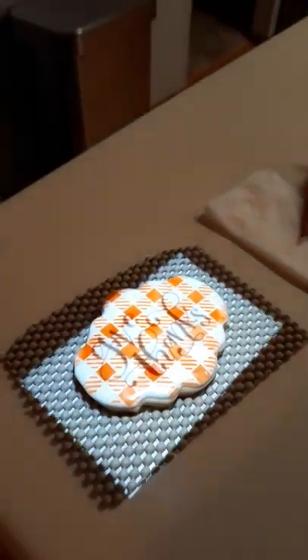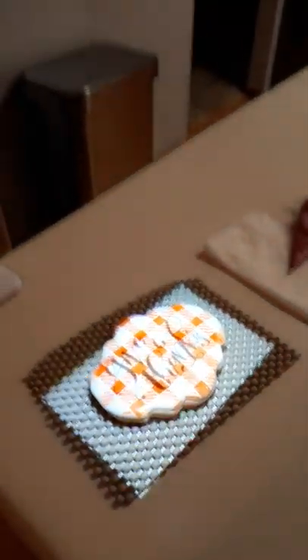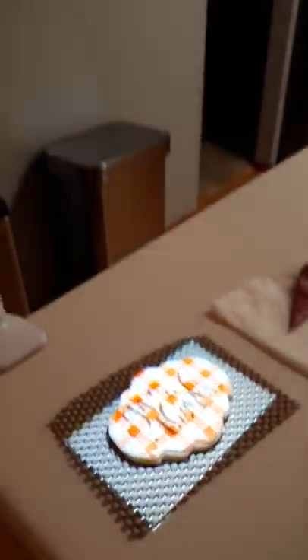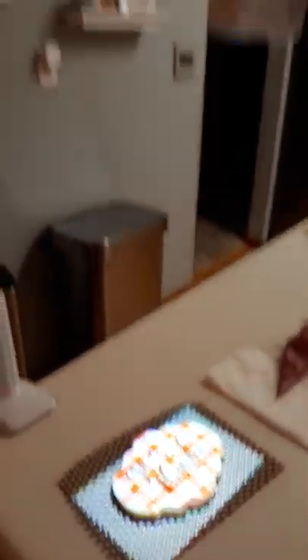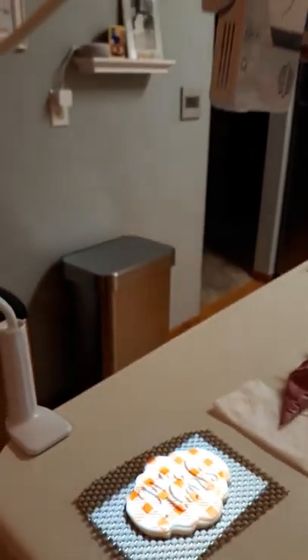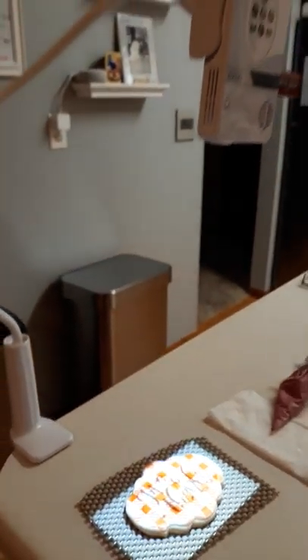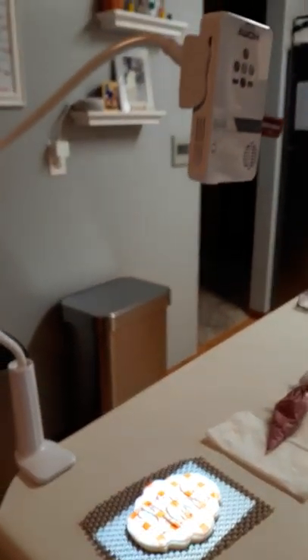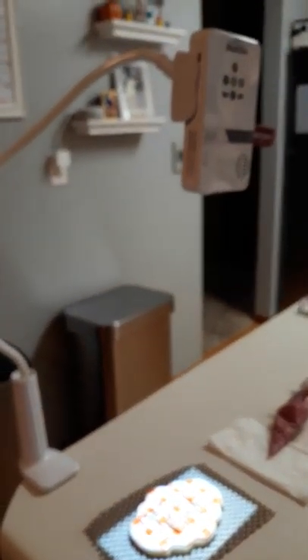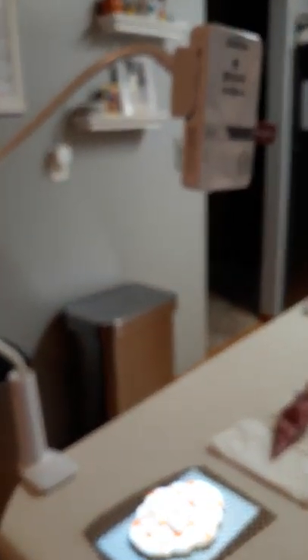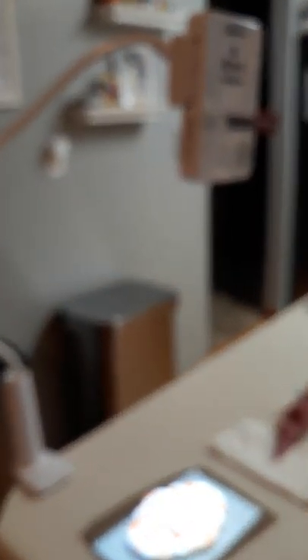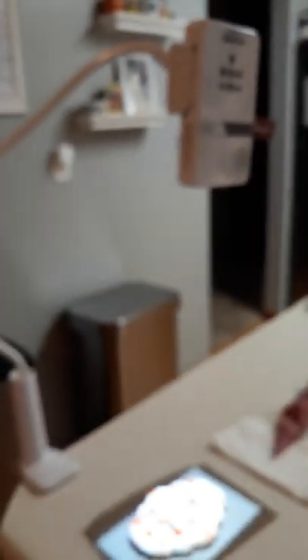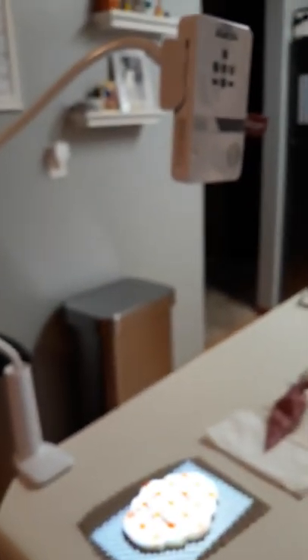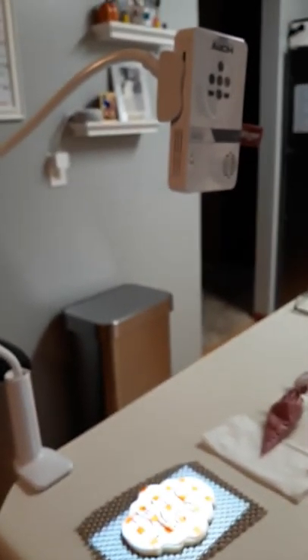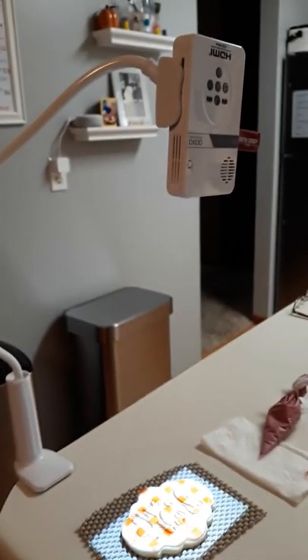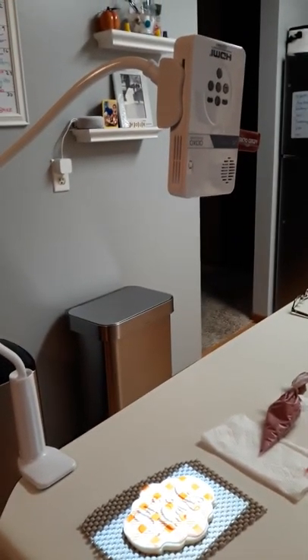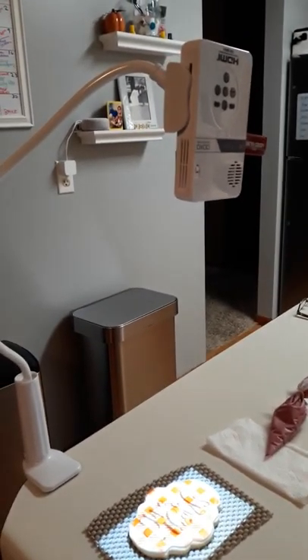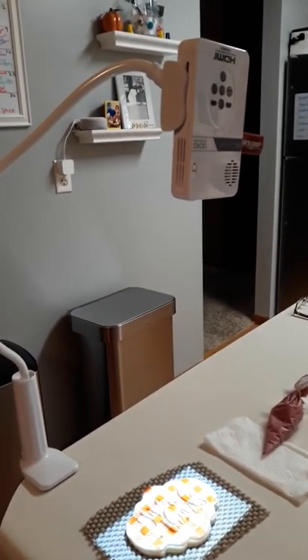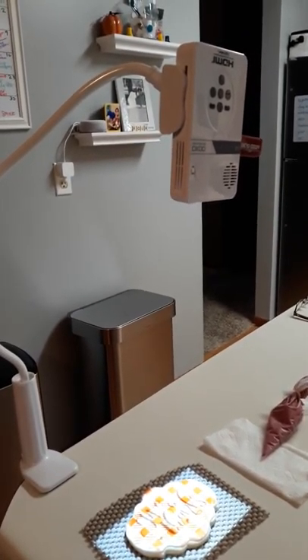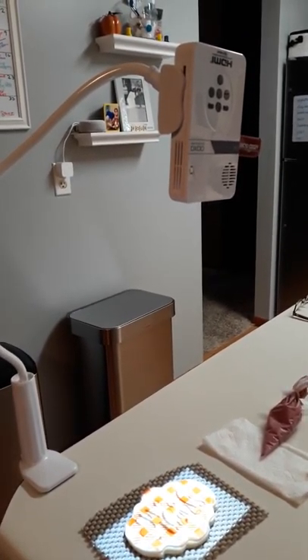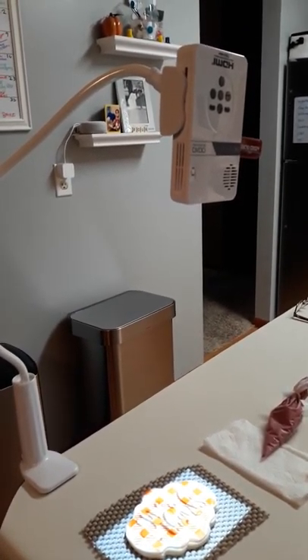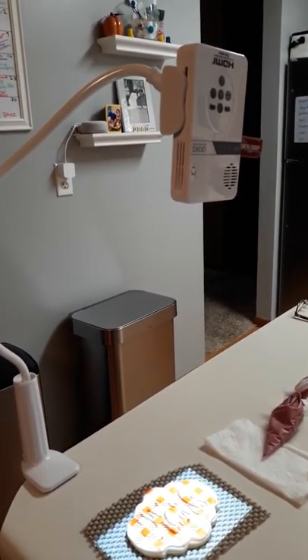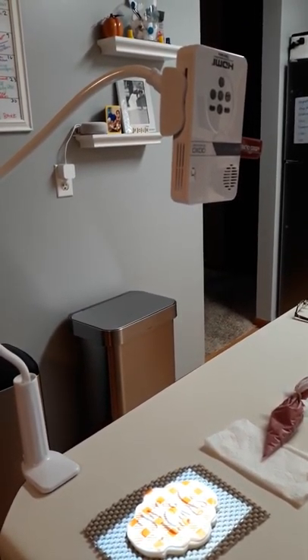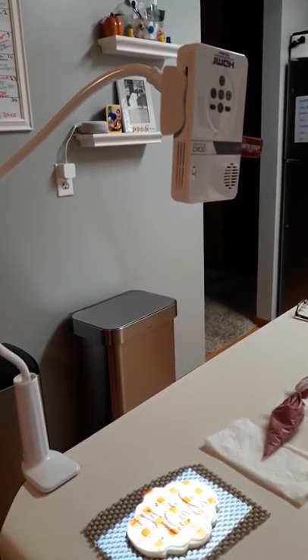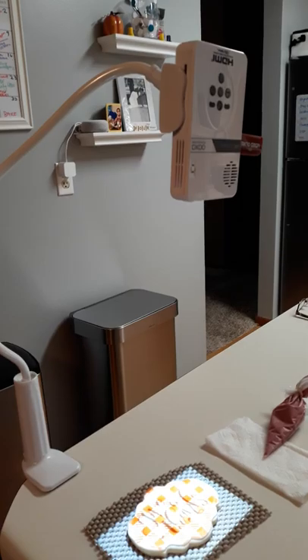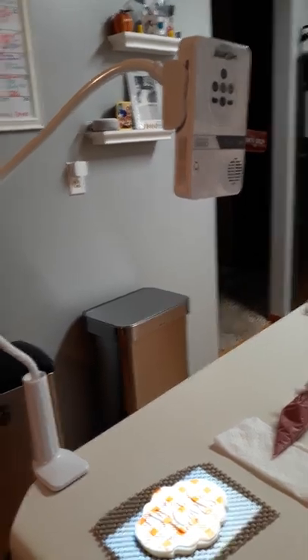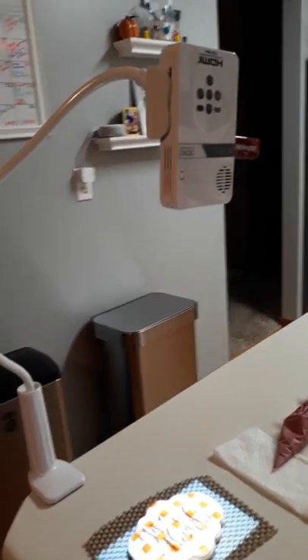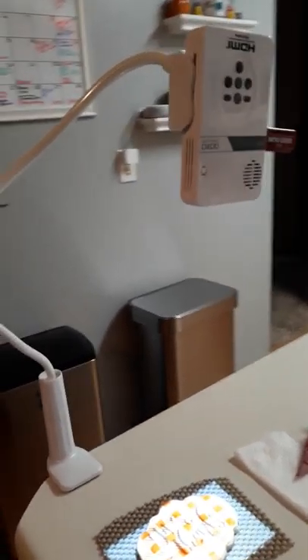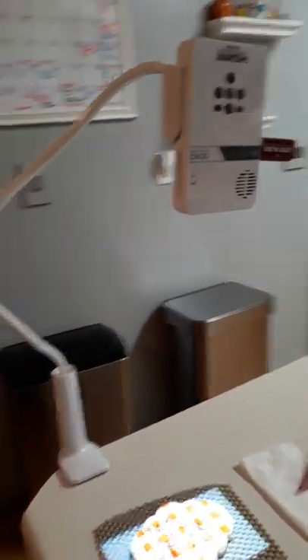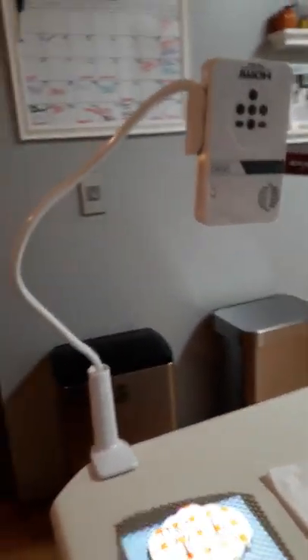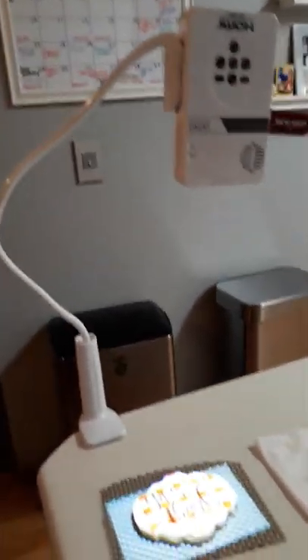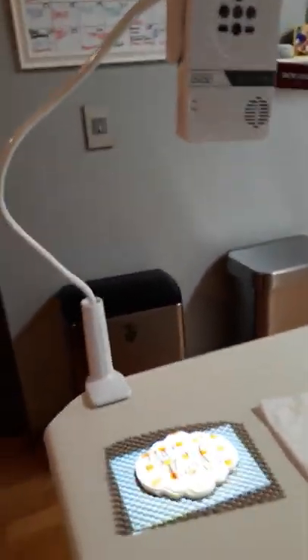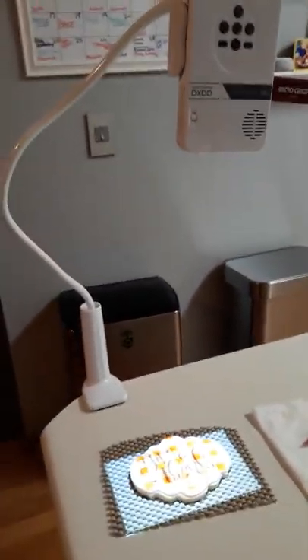So there you have it. This is just a Pico projector — I bought it on Amazon, it's about $150, but it does come in handy. I can also do images with it.